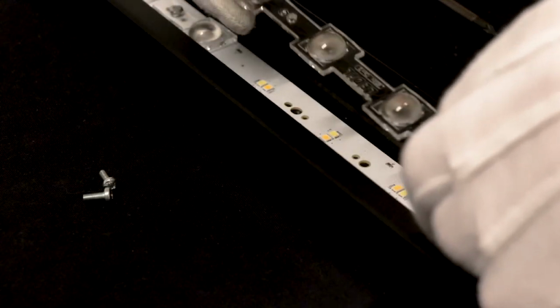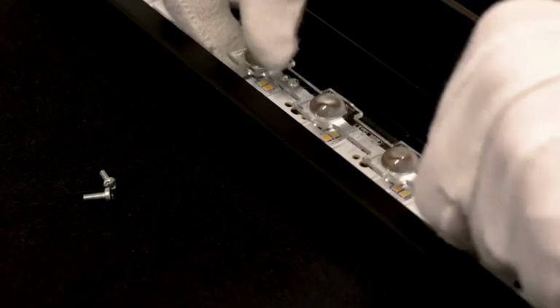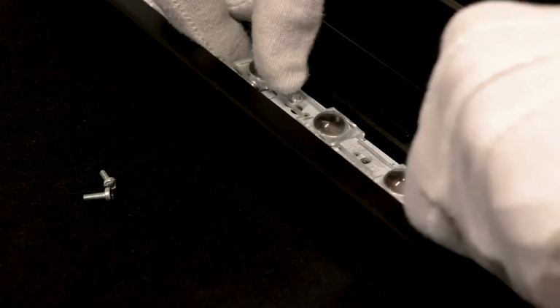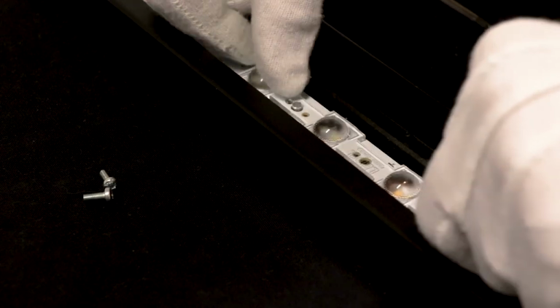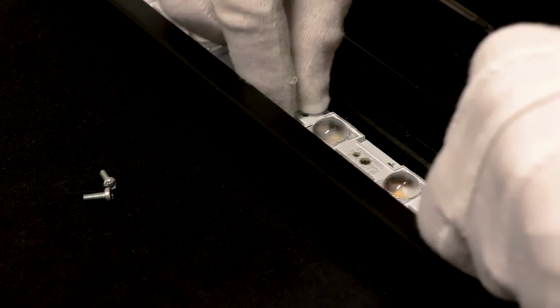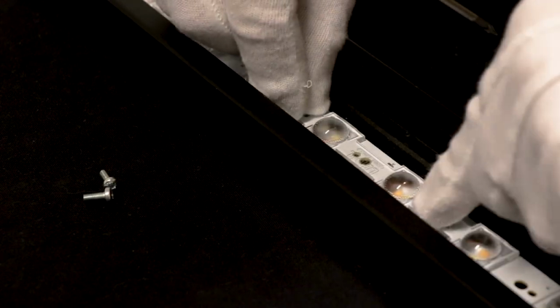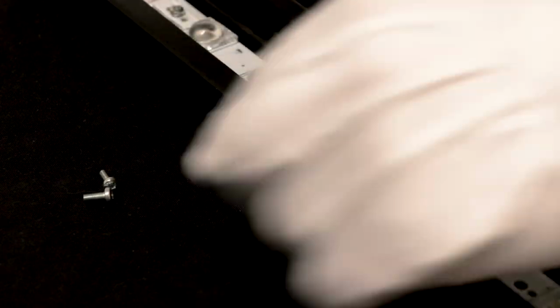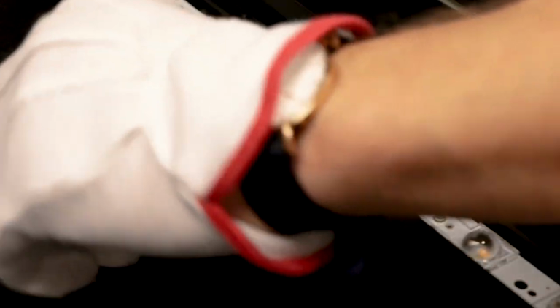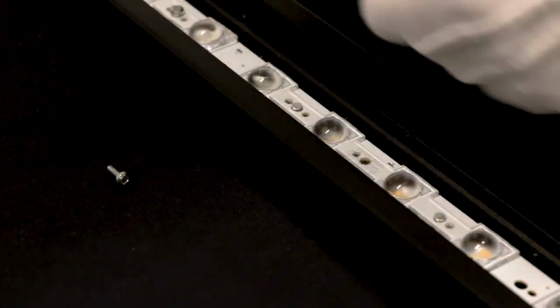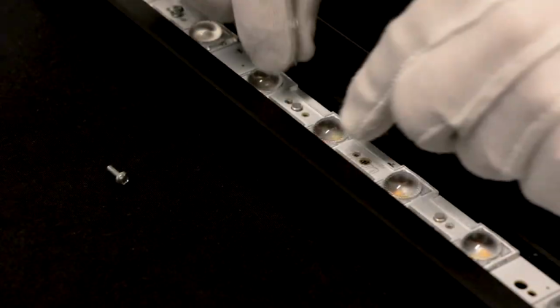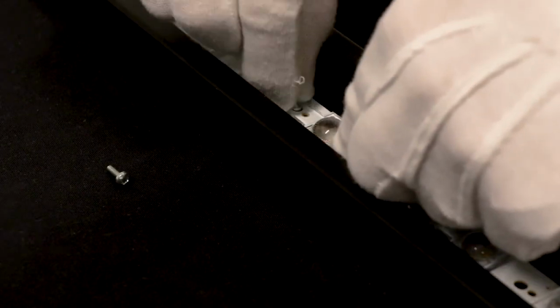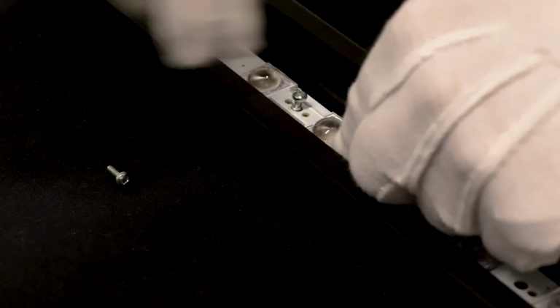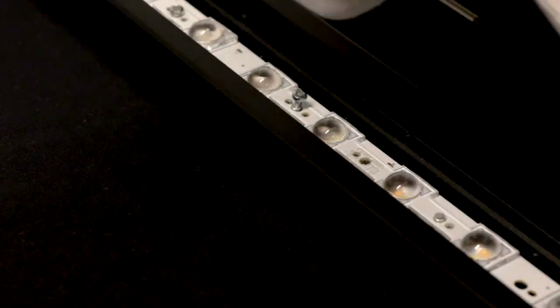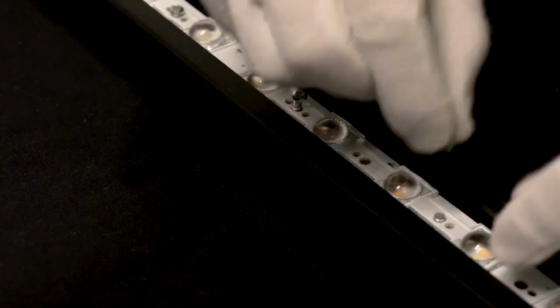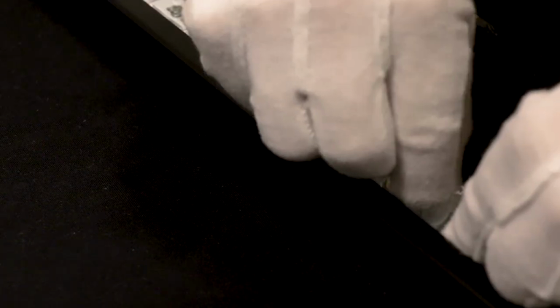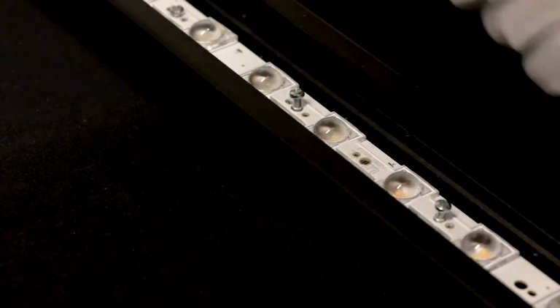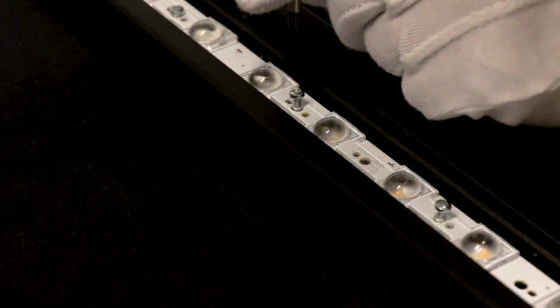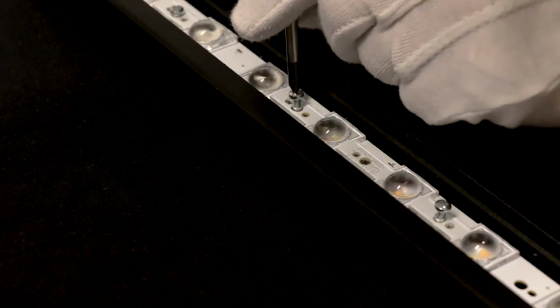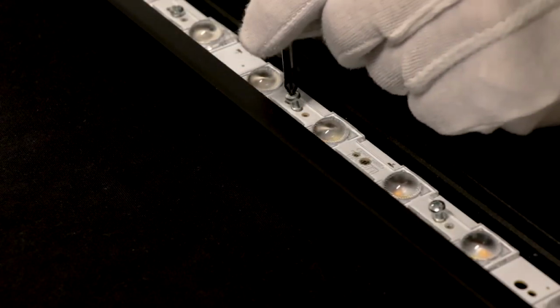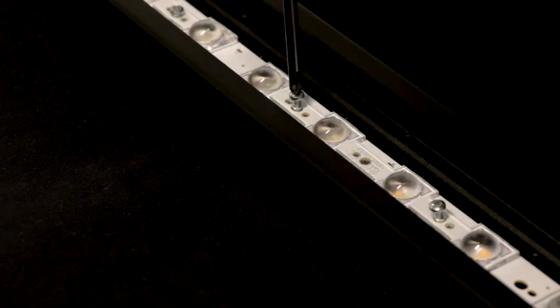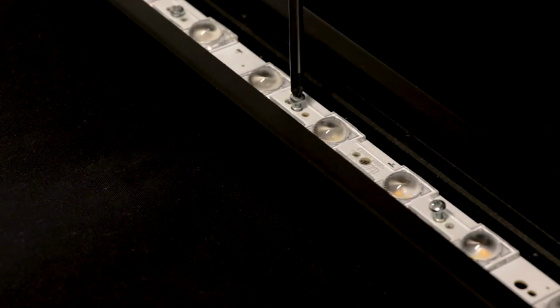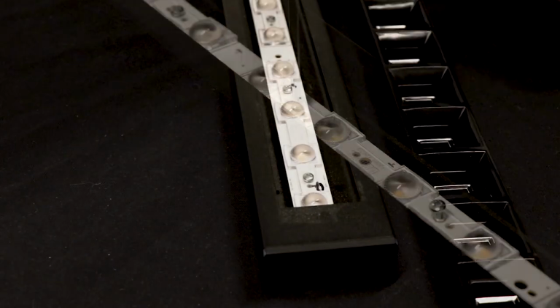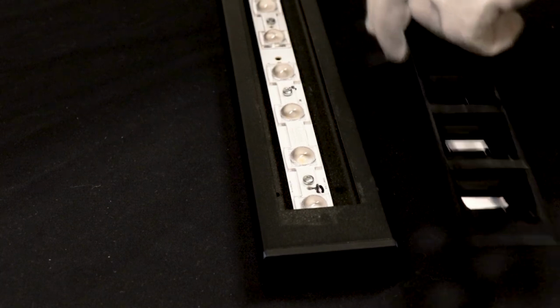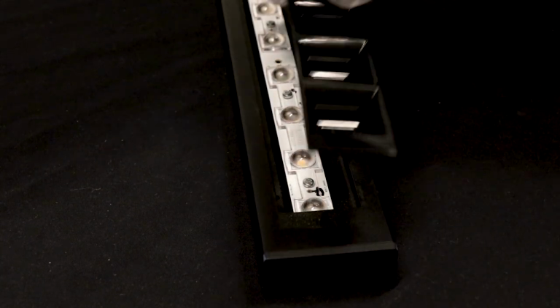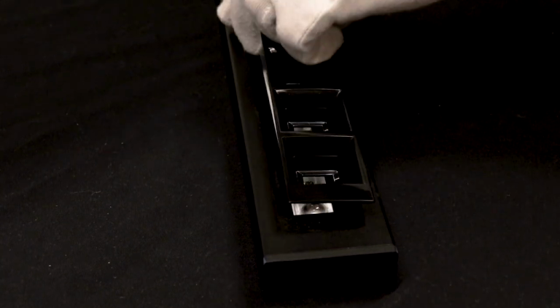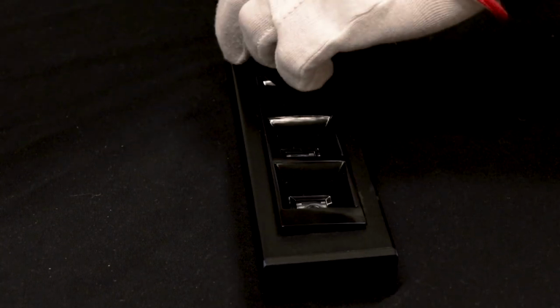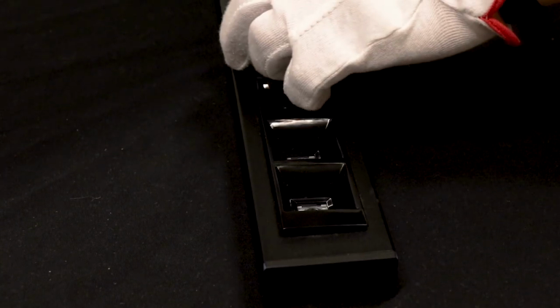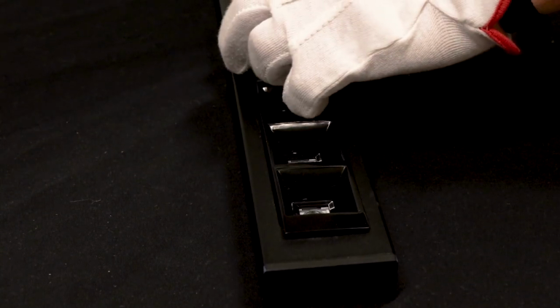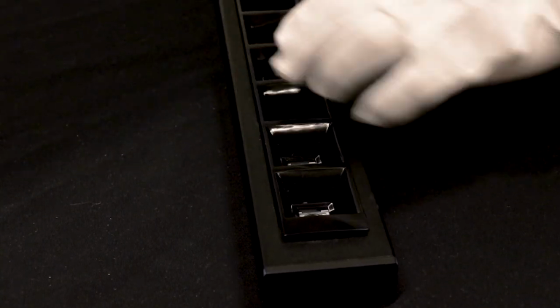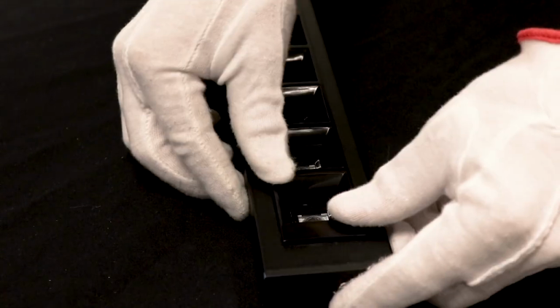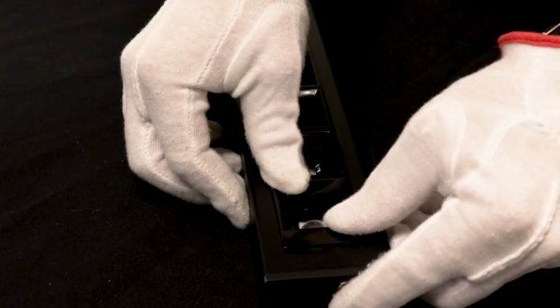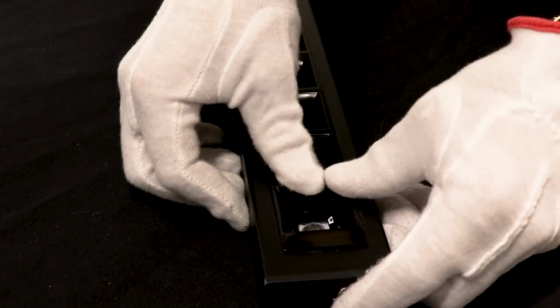Installation of the Deisi is simple. The lenses, available in 4x1 or 7x1 lengths, are first attached to the PCB with screws. After the luminaire housing is assembled, the shade can be just pressed down in place.